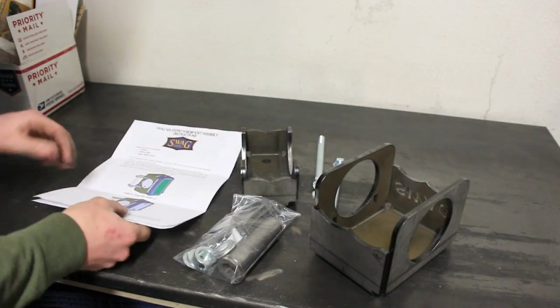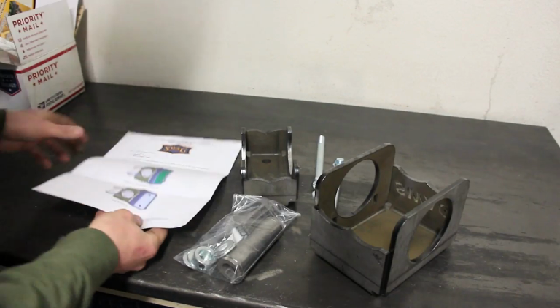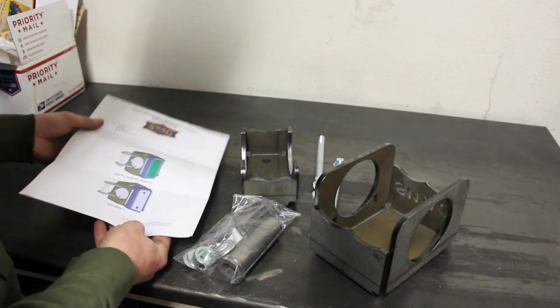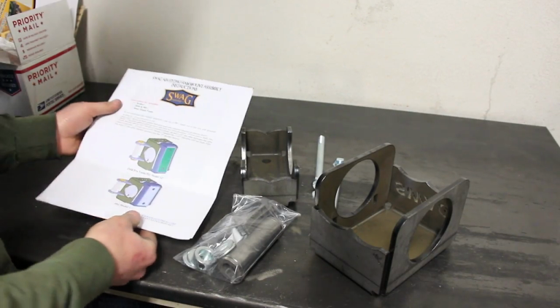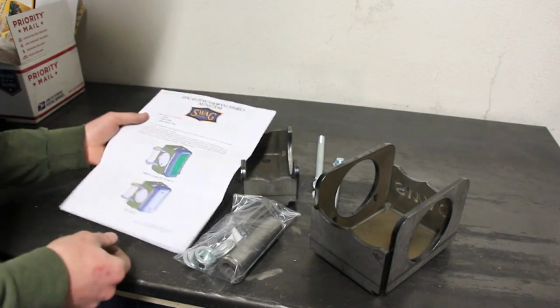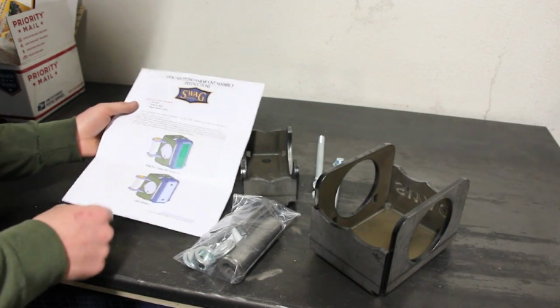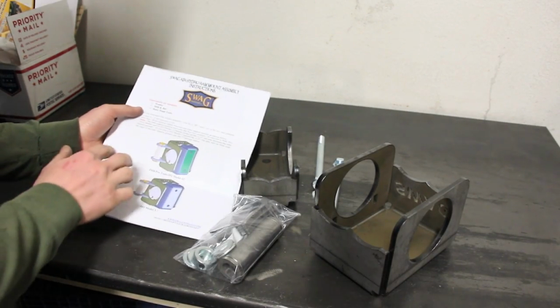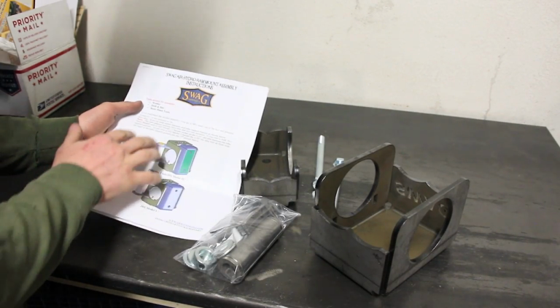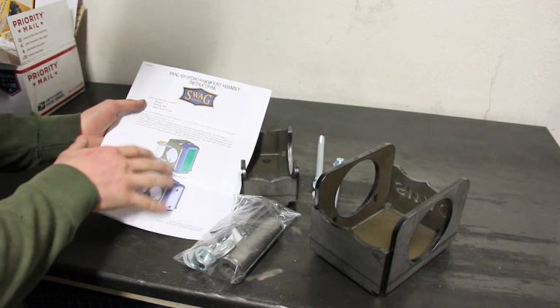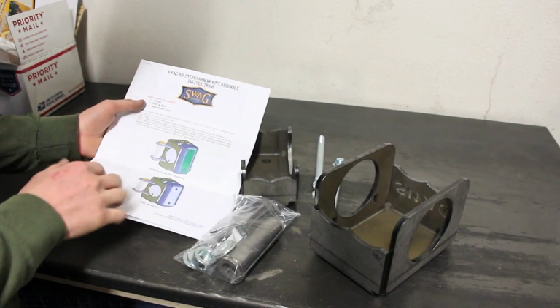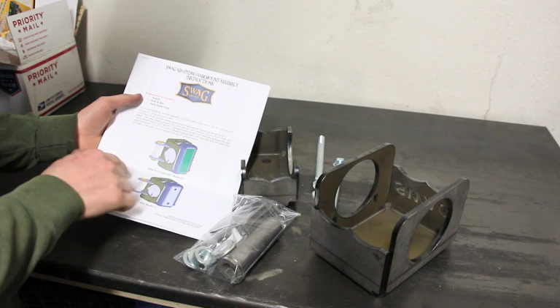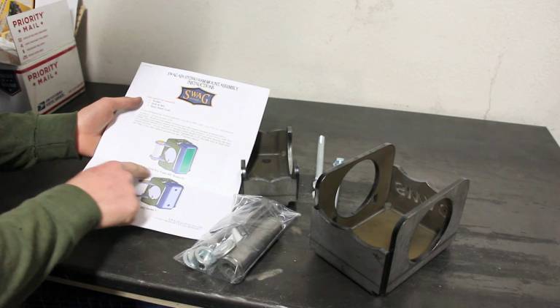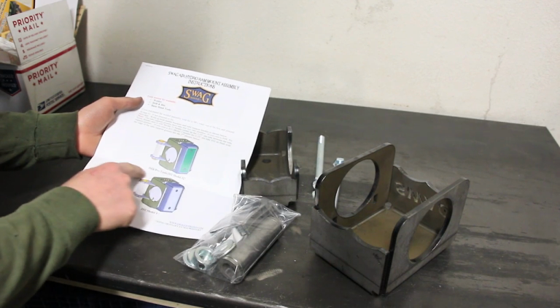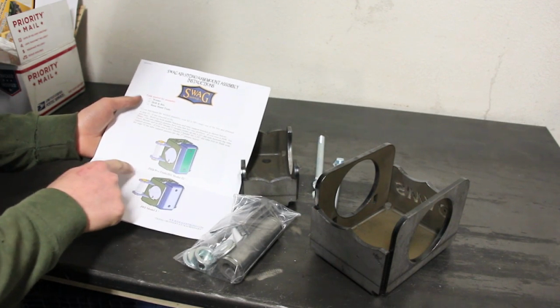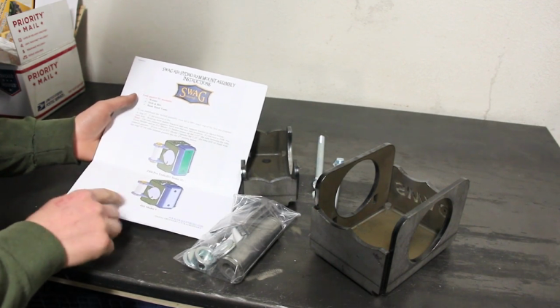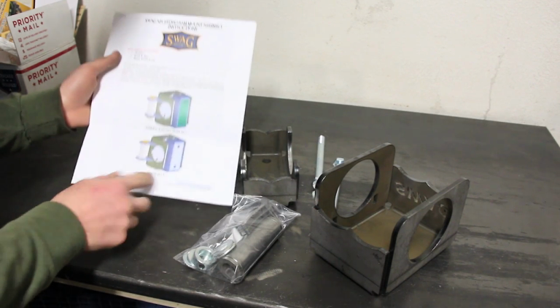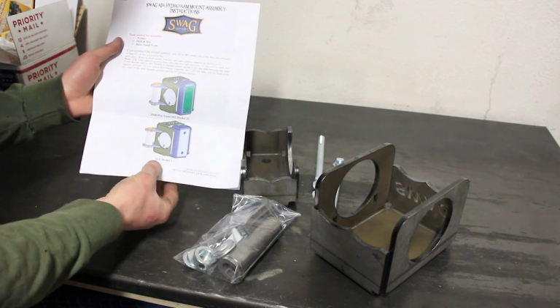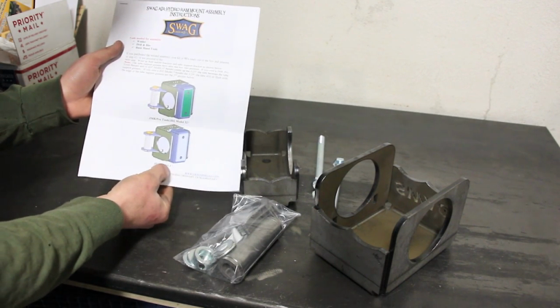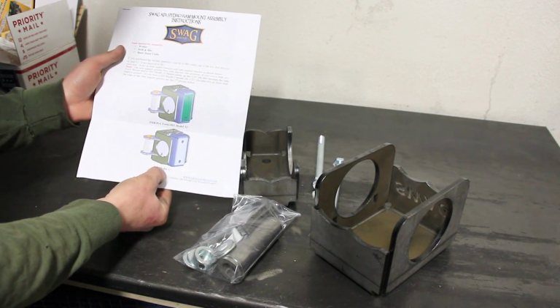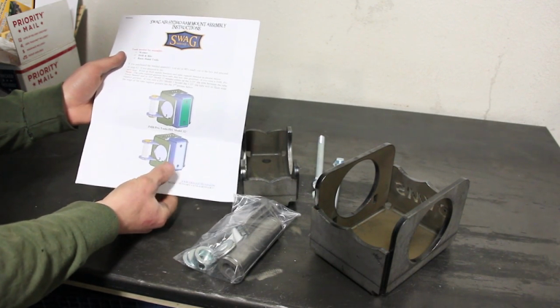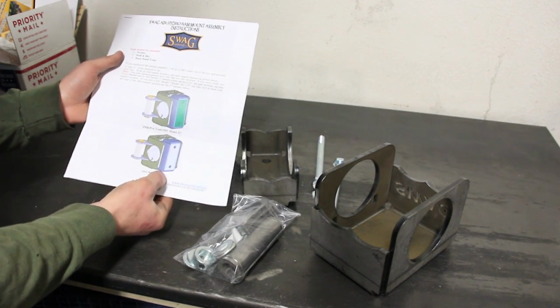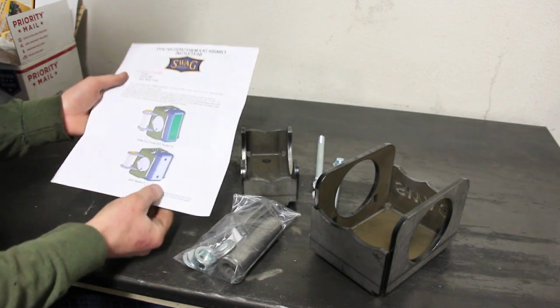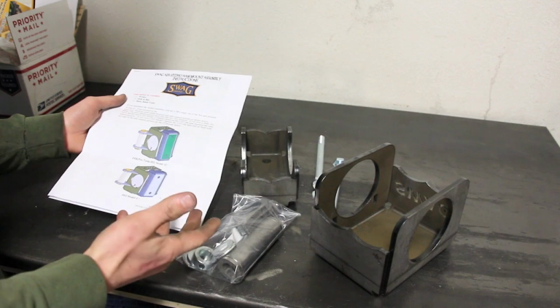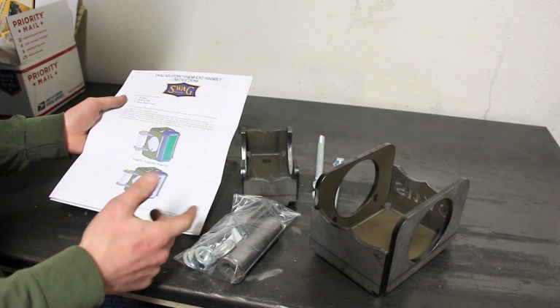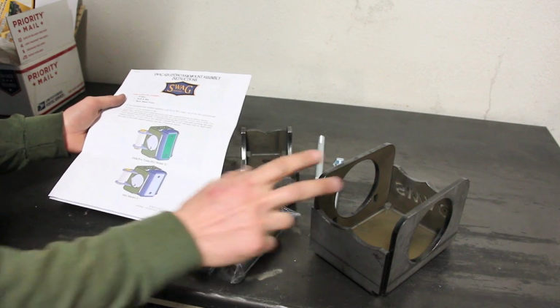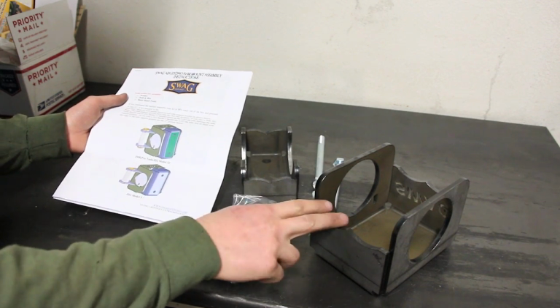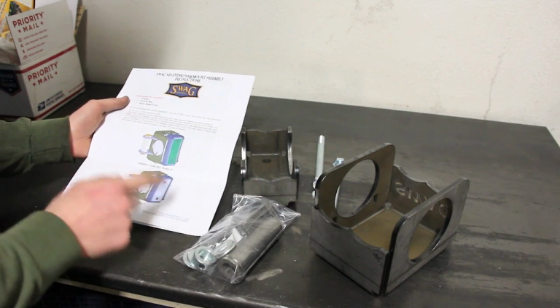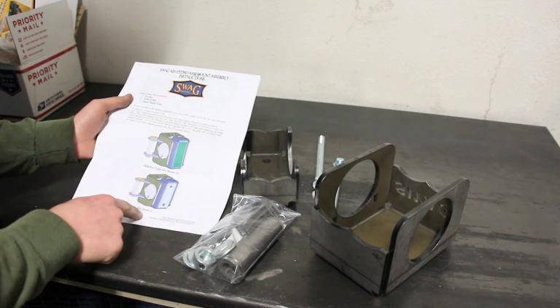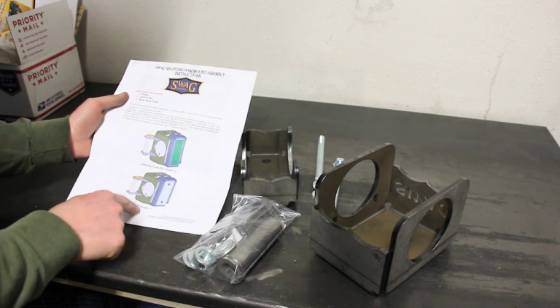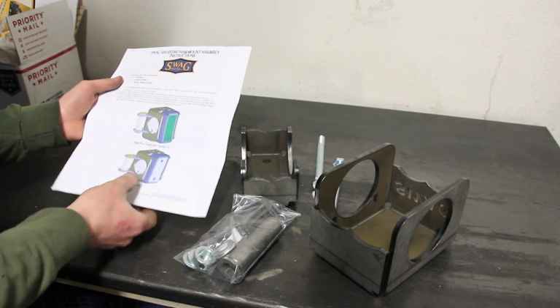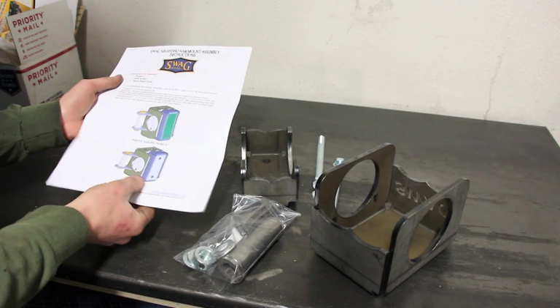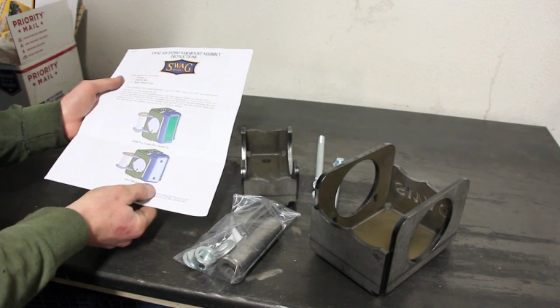The instructions look pretty simple. They have a couple different variations depending on which bender you have. I have the JD-2 Model 3, so in this video we'll be assembling this to JD-2 Model 3 specifications.